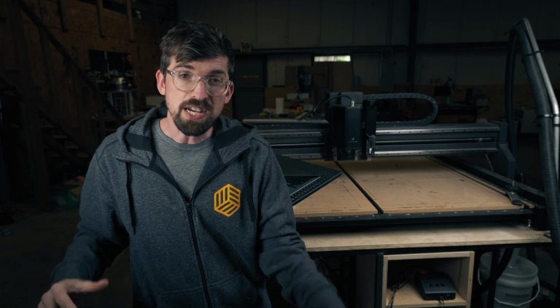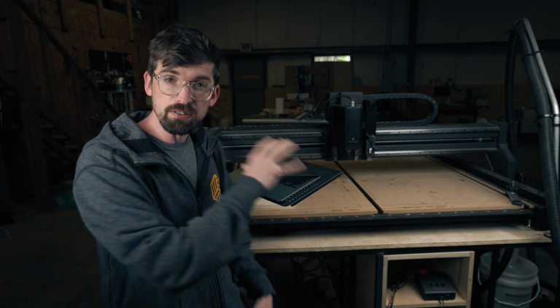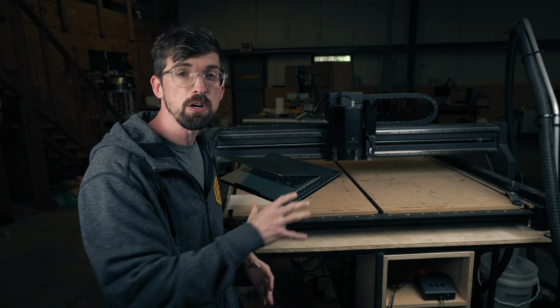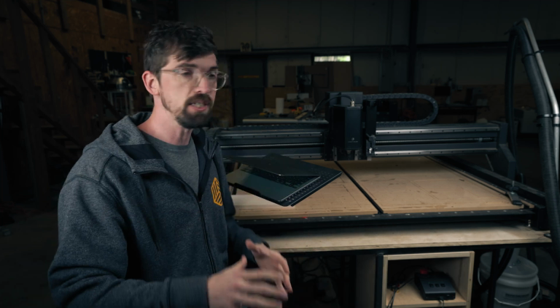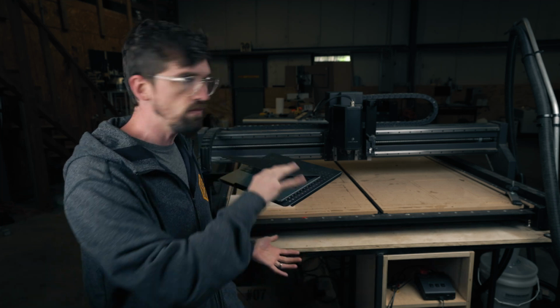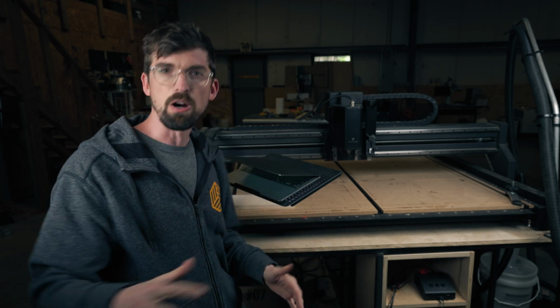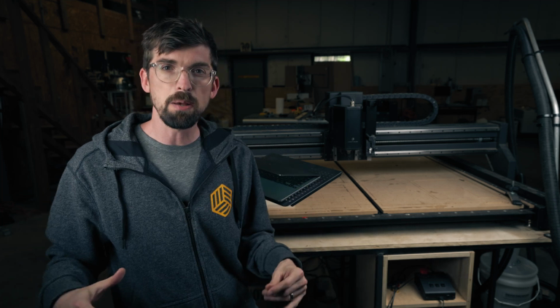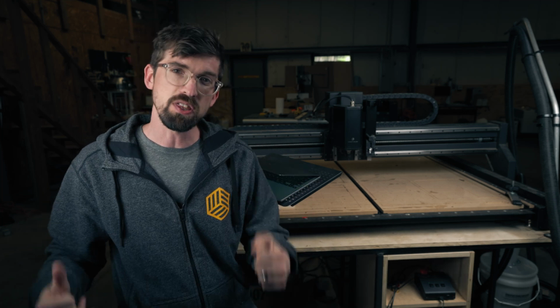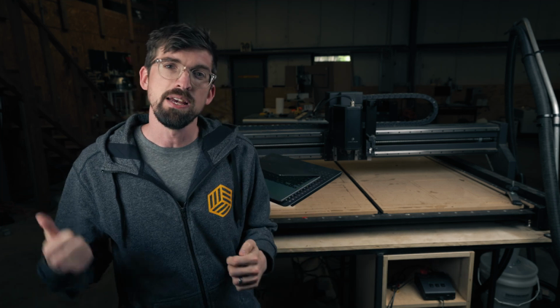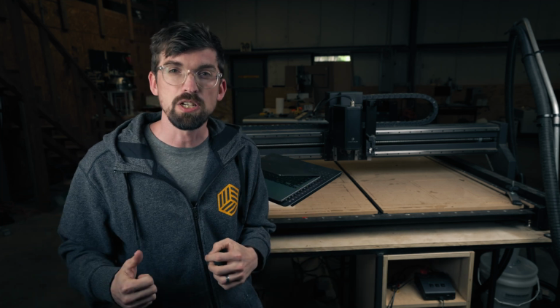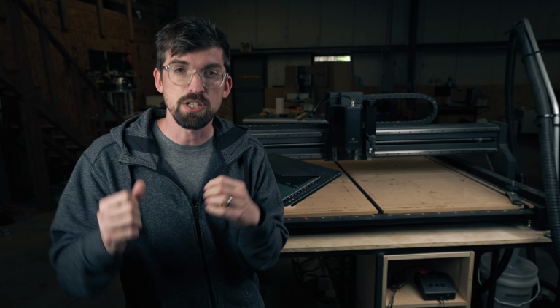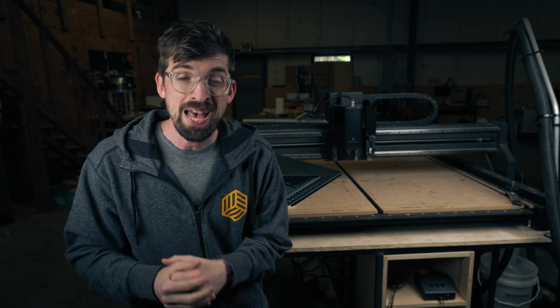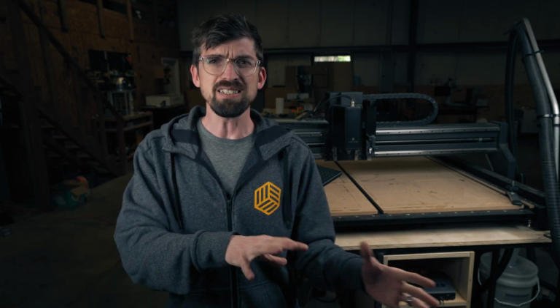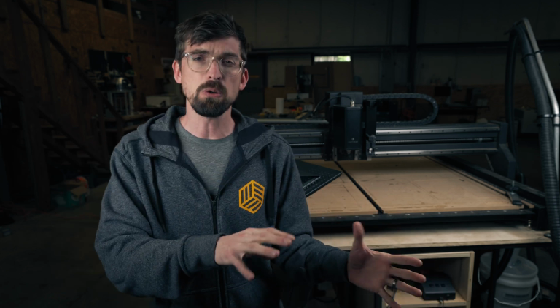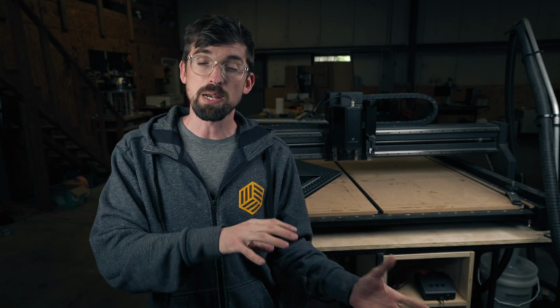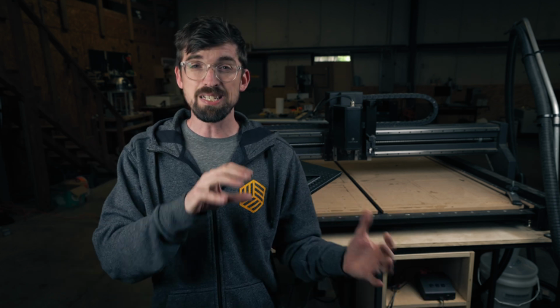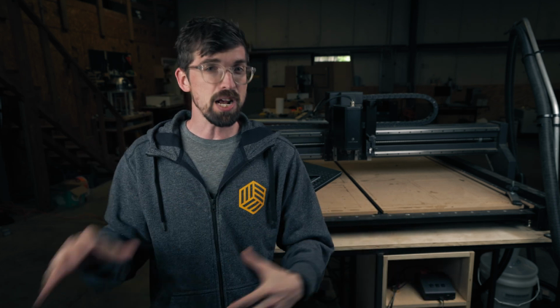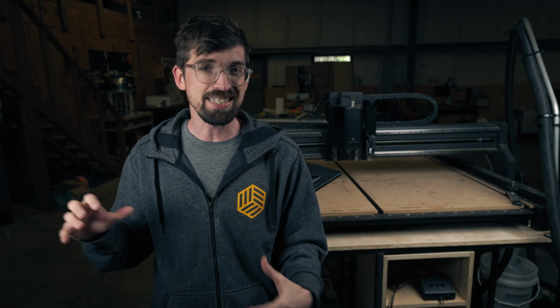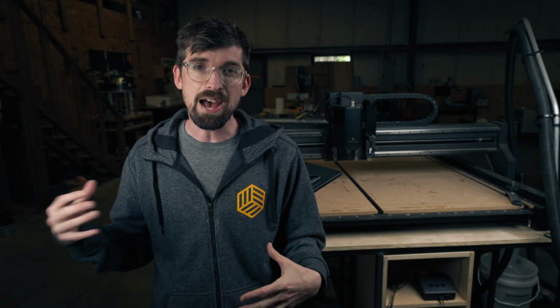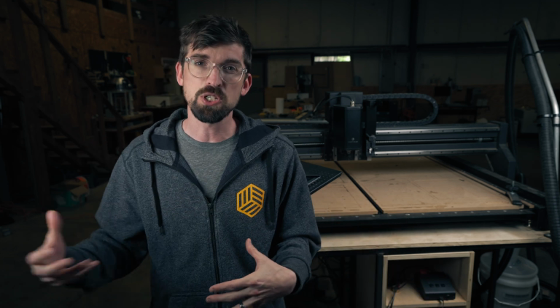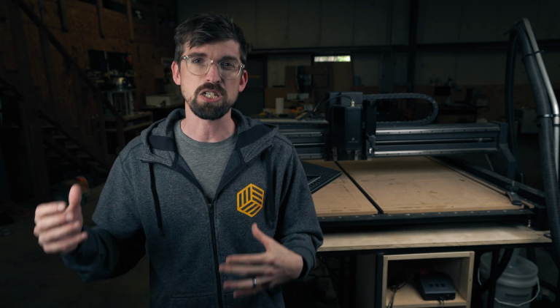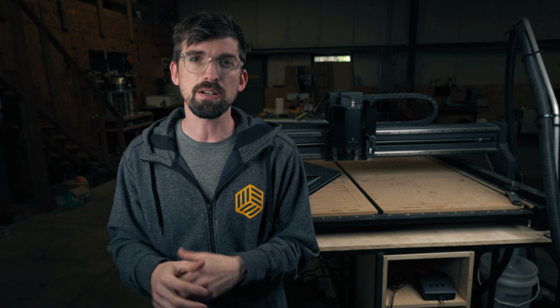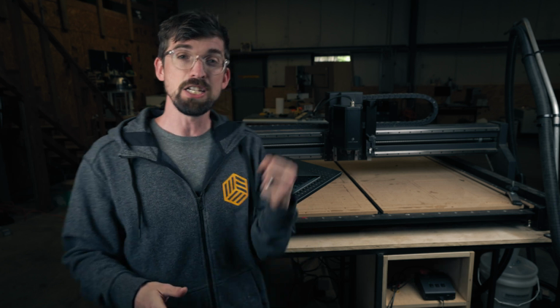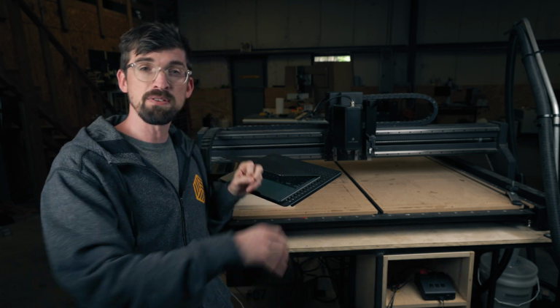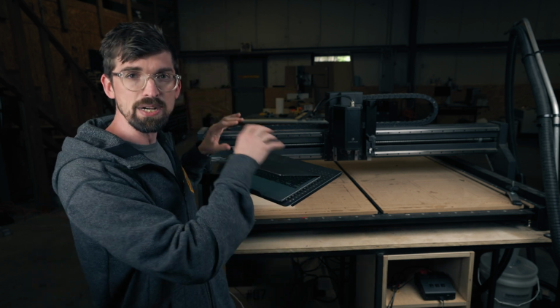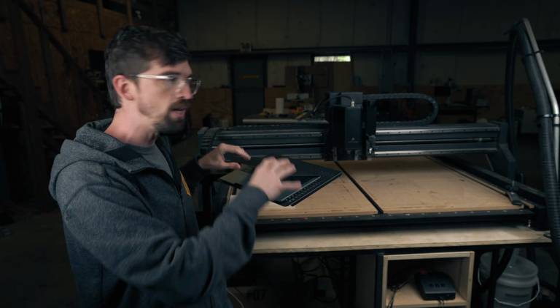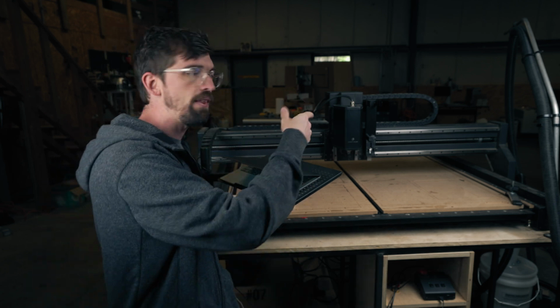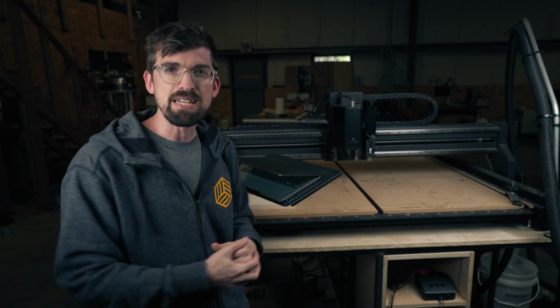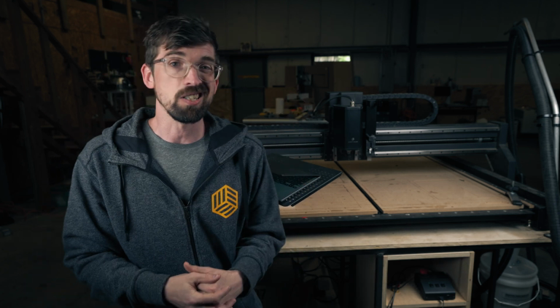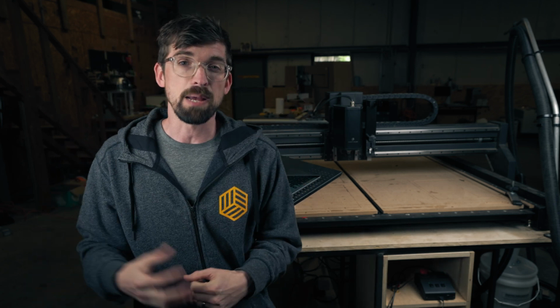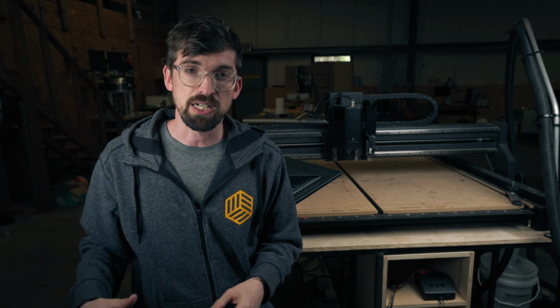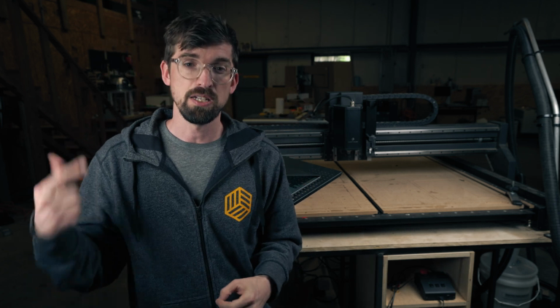So you've got your X-Carve Pro put together and you've gone through all the steps — everything is good to go. The next step is to walk through a really simple project to see how this machine actually works in terms of the software Easel and how that relates to actually getting a project done.